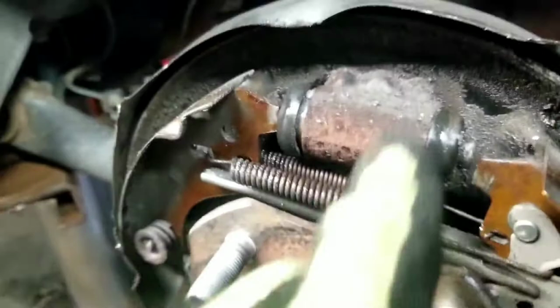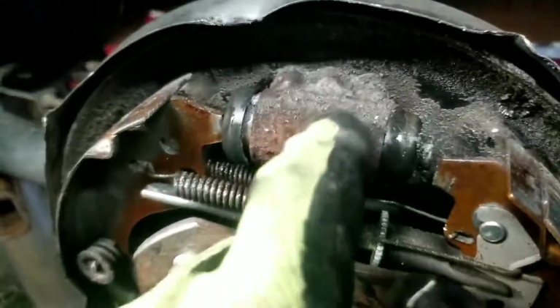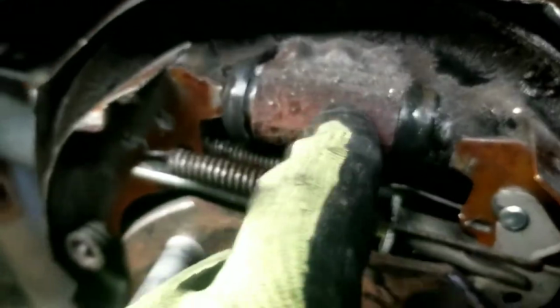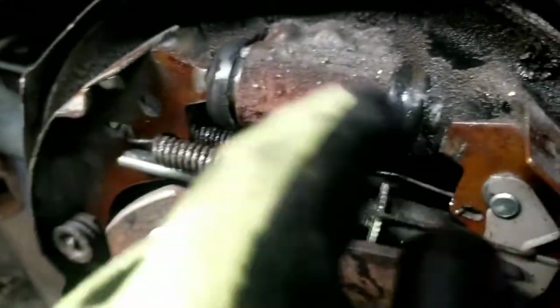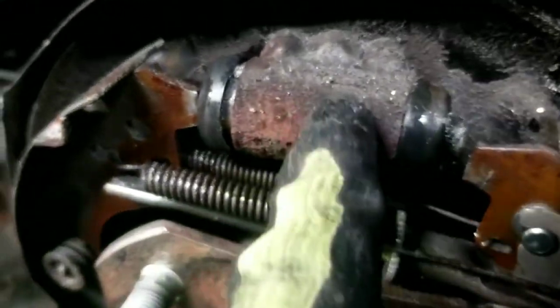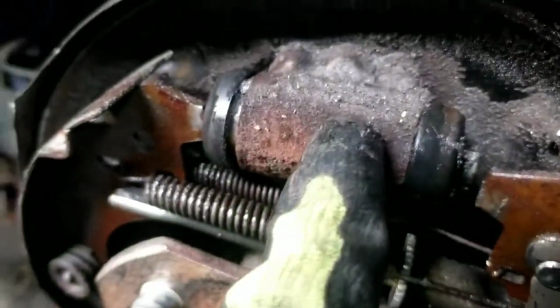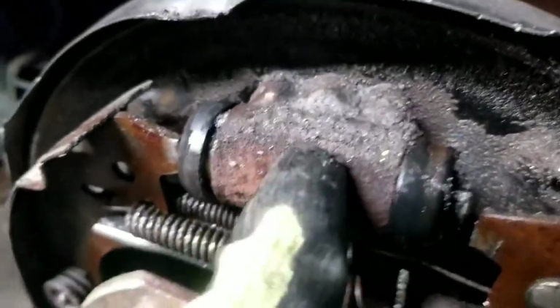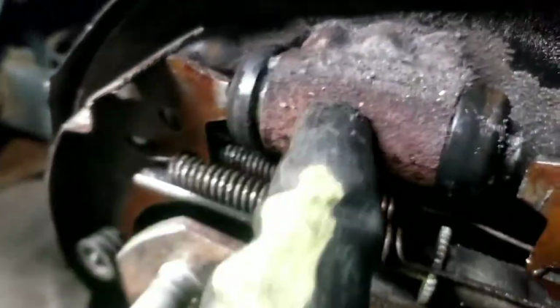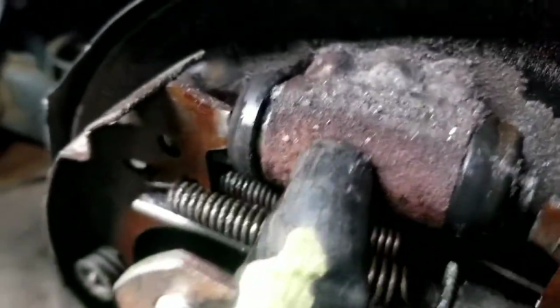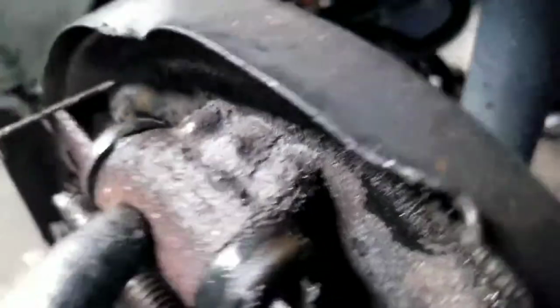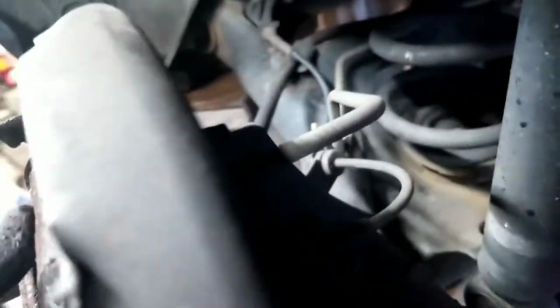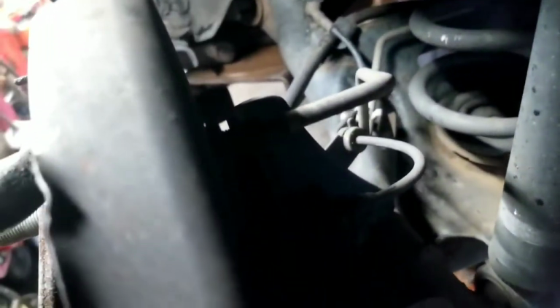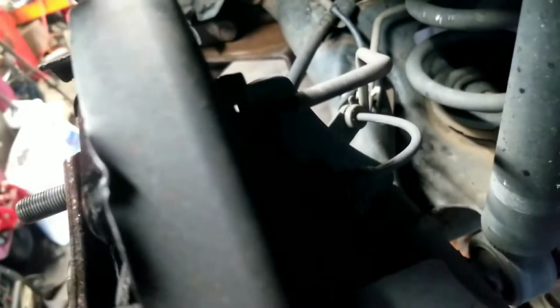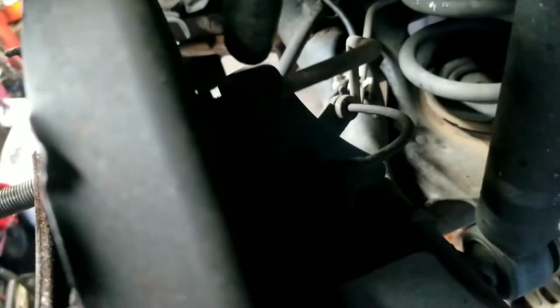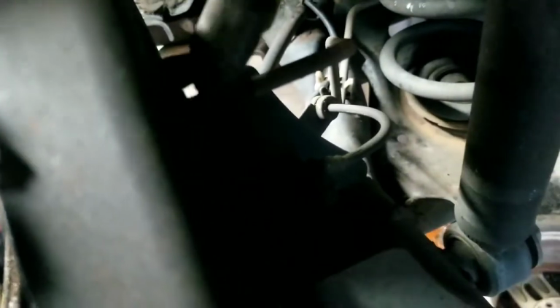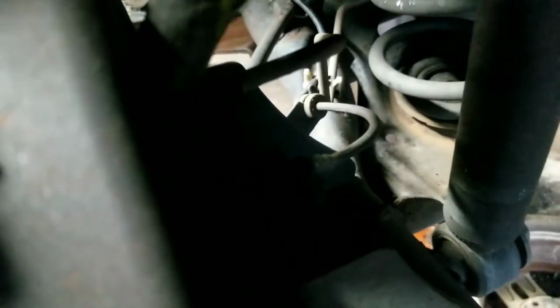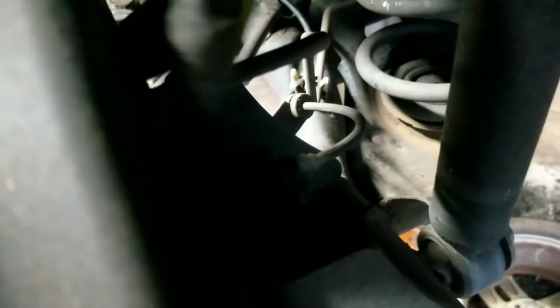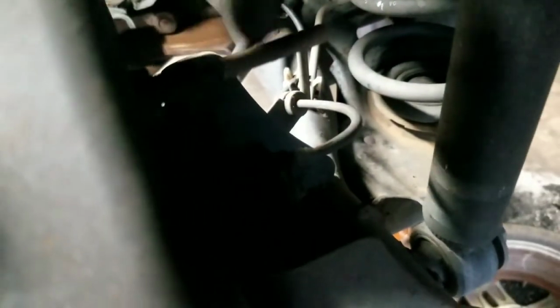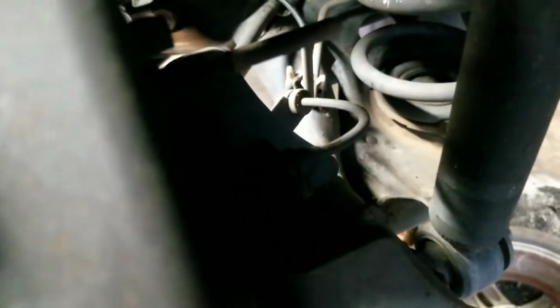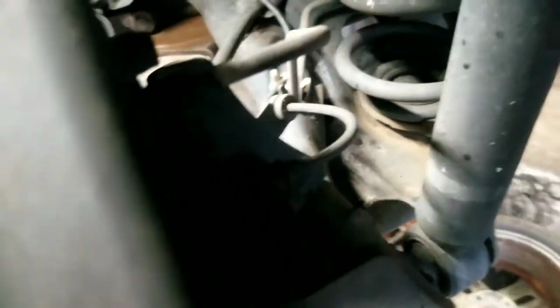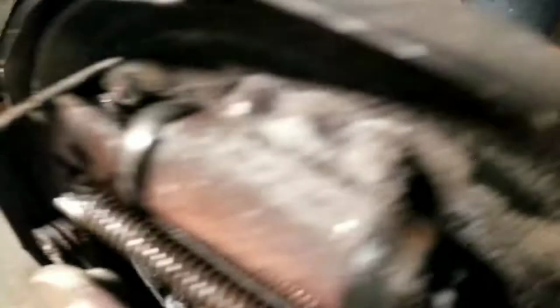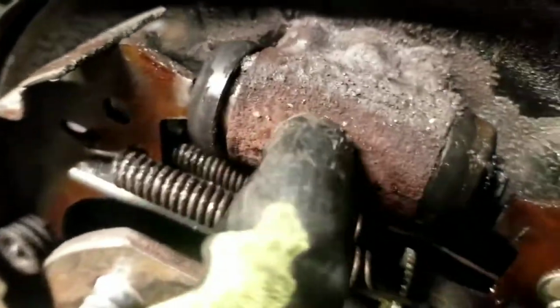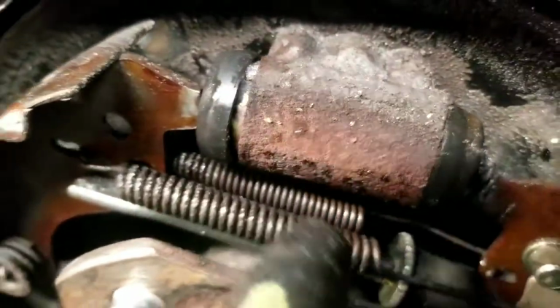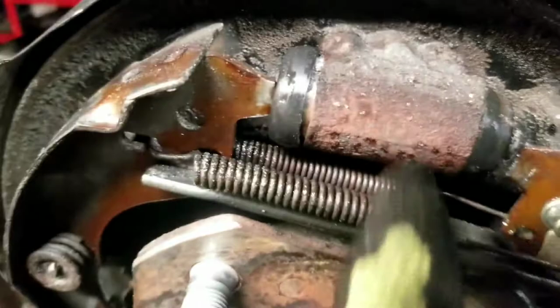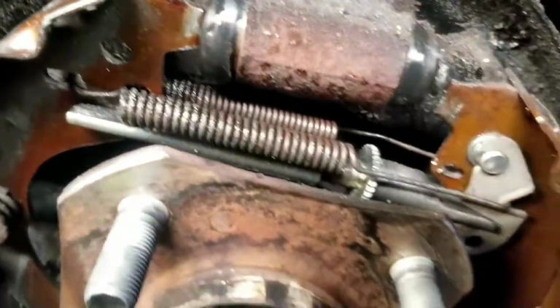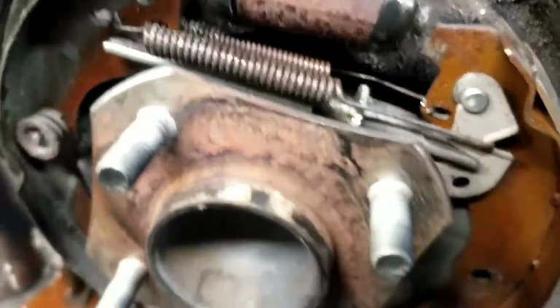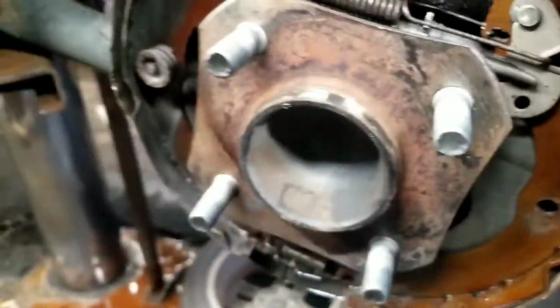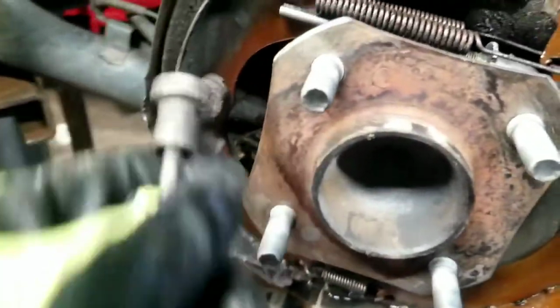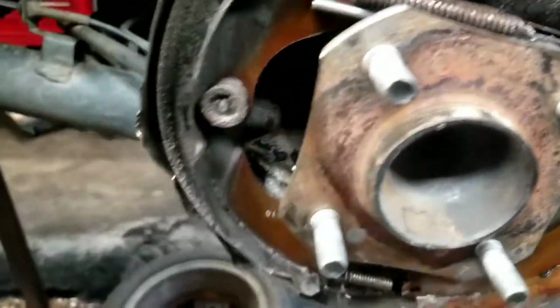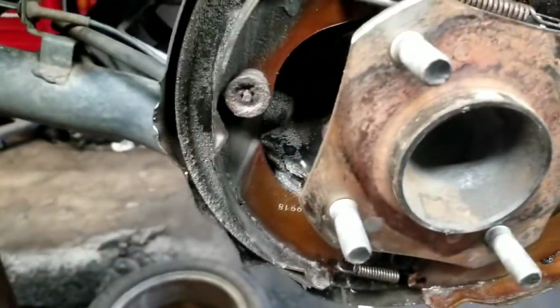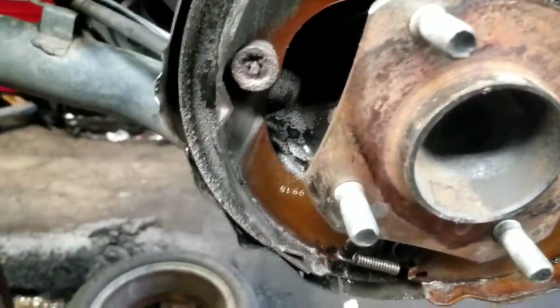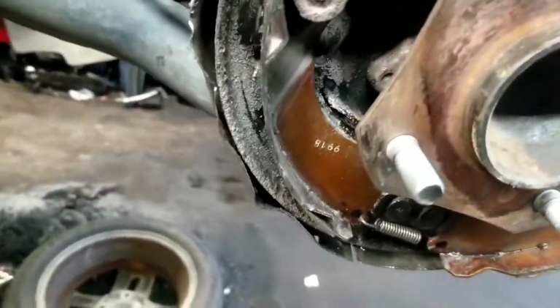We're also going to change the wheel cylinders. These are pretty simple. However, after you change them, you will need to bleed the brake system. There are two bolts on the back and a brake line there. We'll get that off and I'll show you what you're looking at.